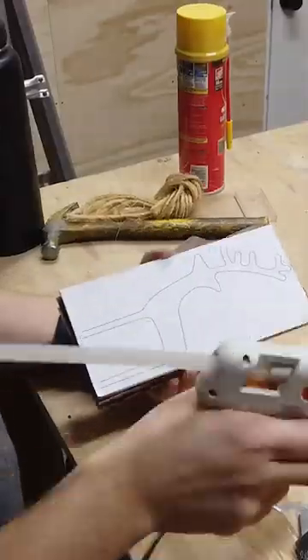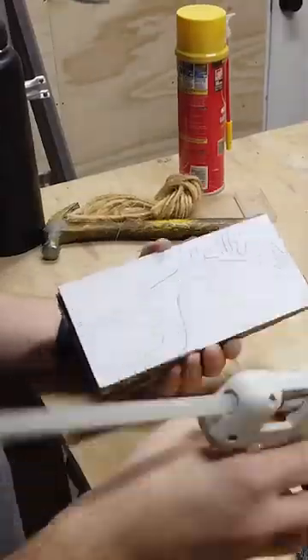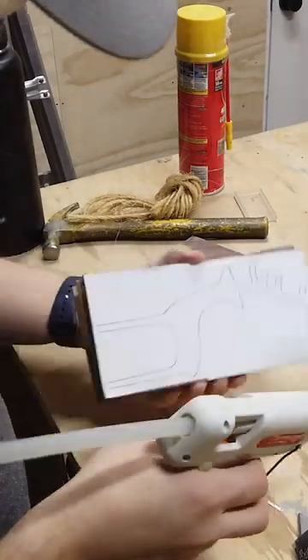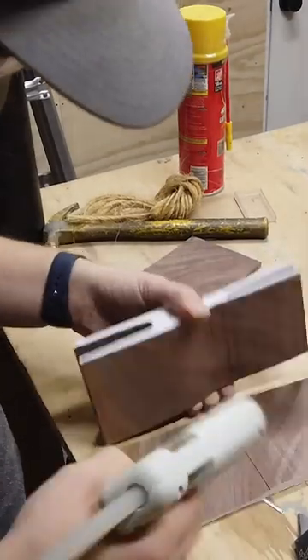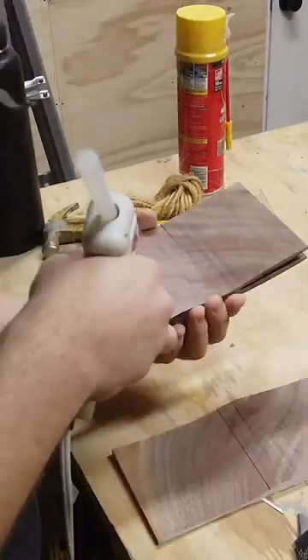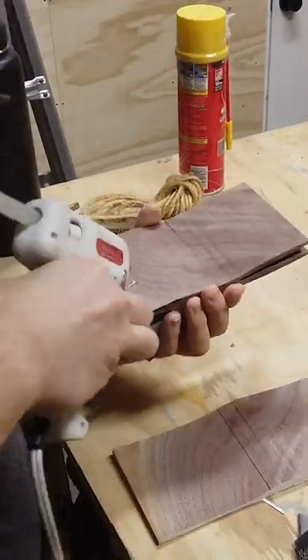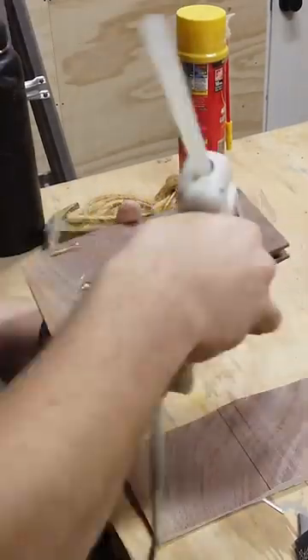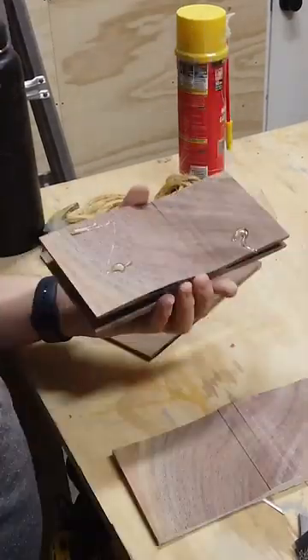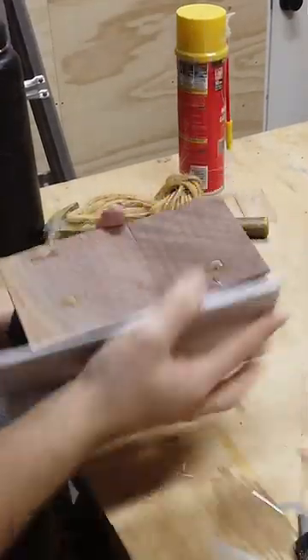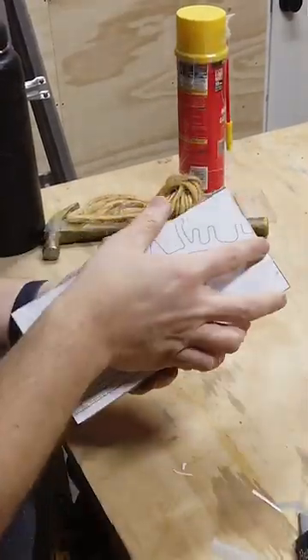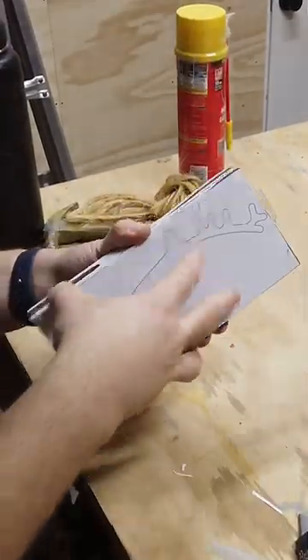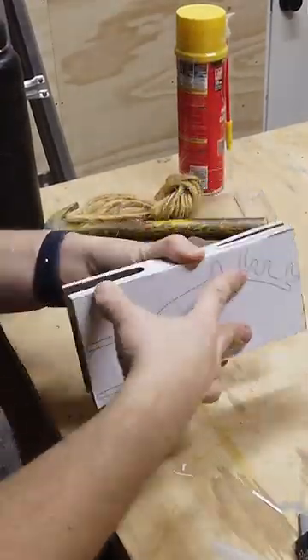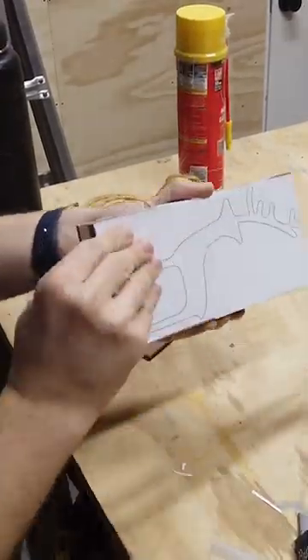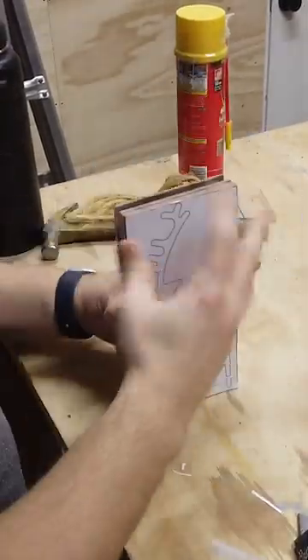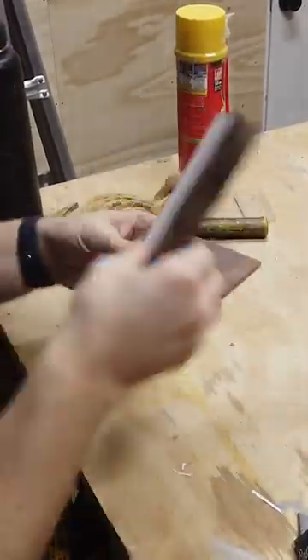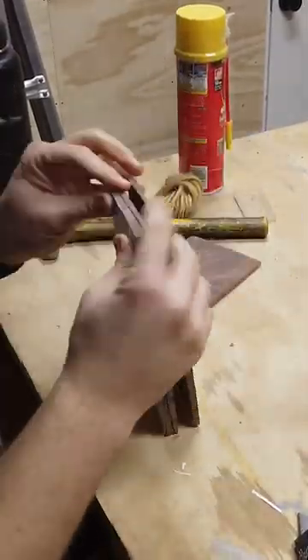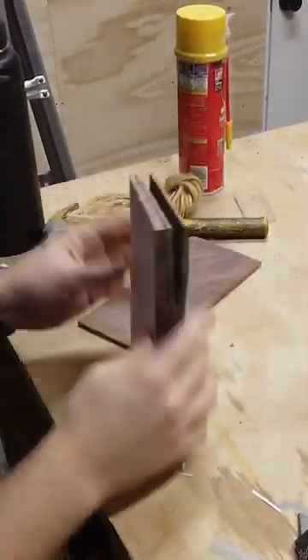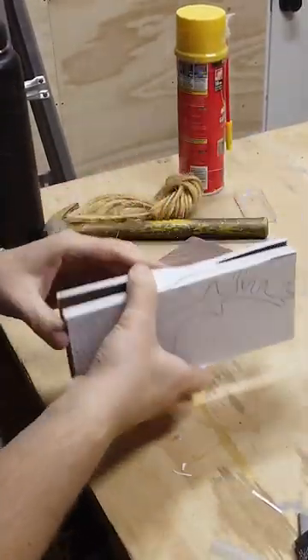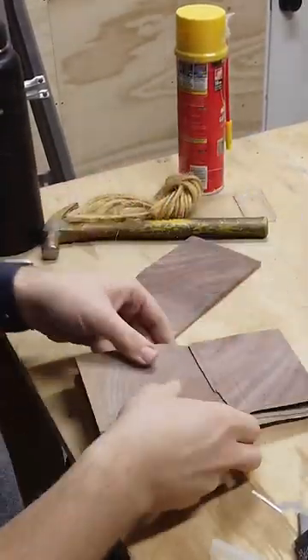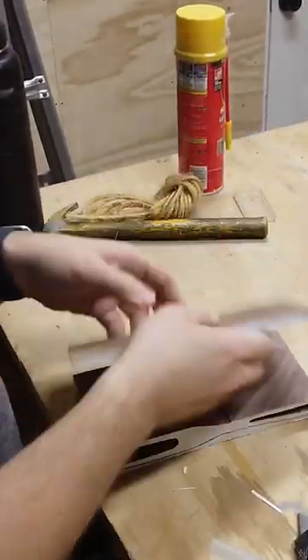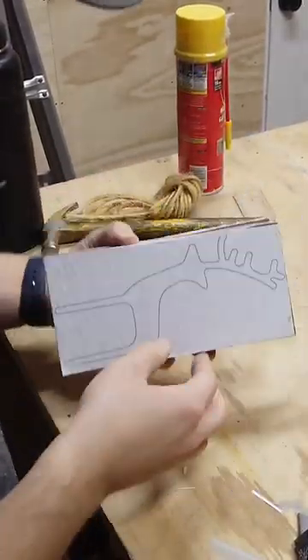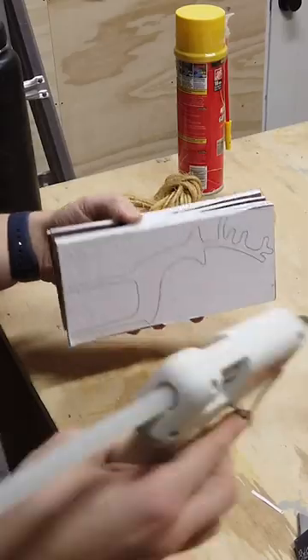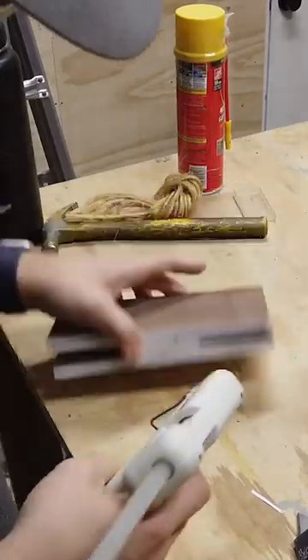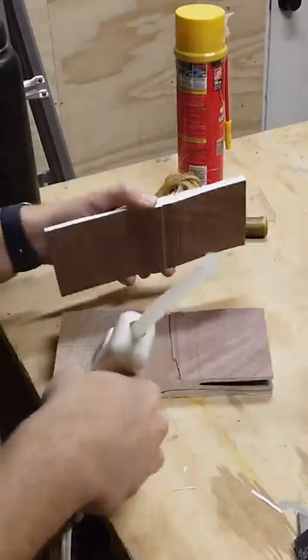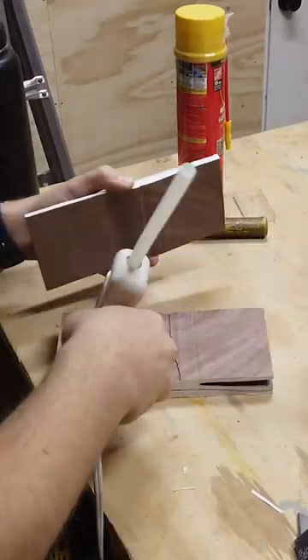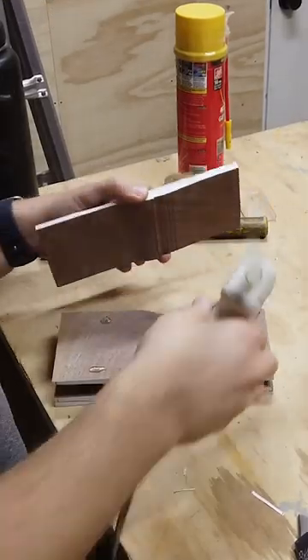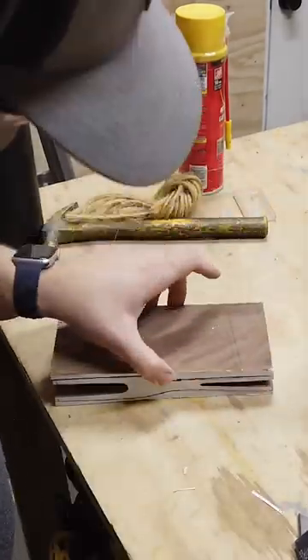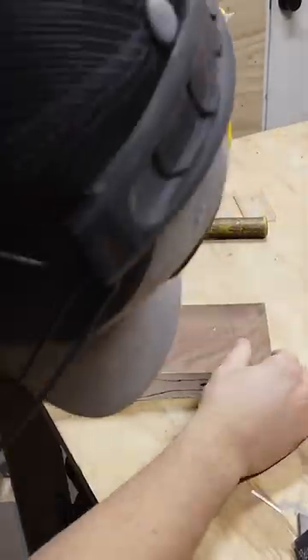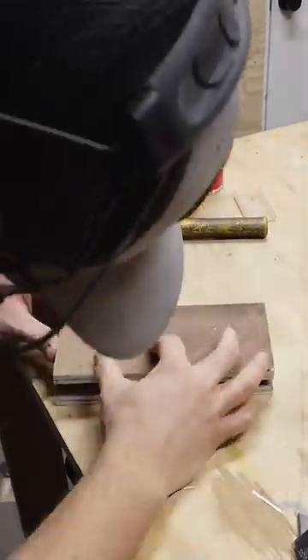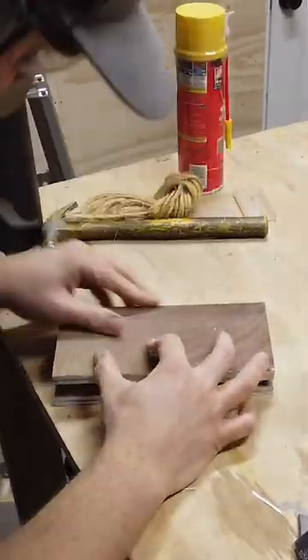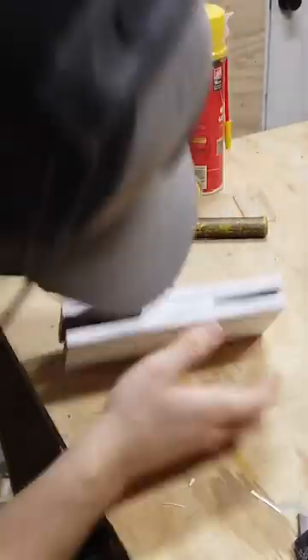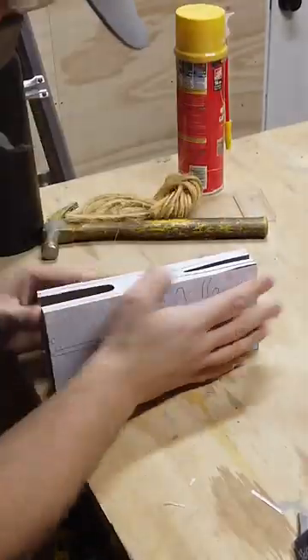Once cut, don't throw your scrap away. Use some dabs of hot glue in the areas you know will be cut off next to glue the scrap back on. This will cradle the reindeer as we cut the other dimension.